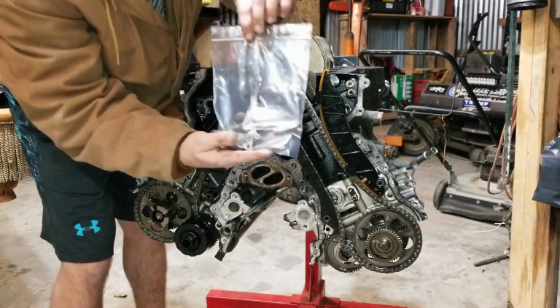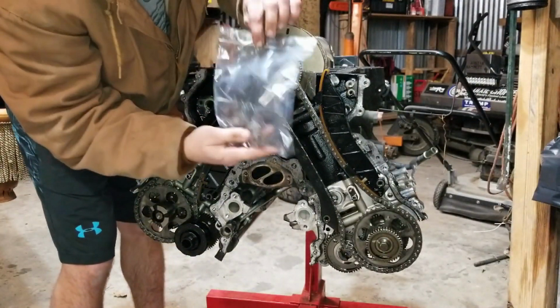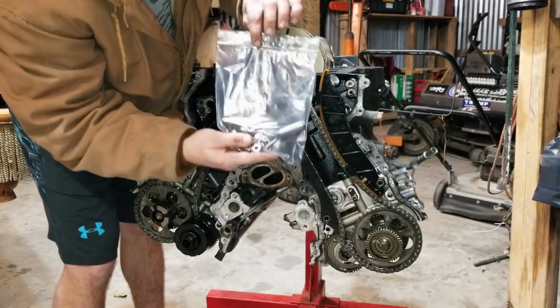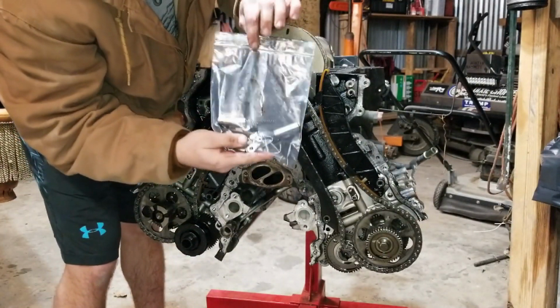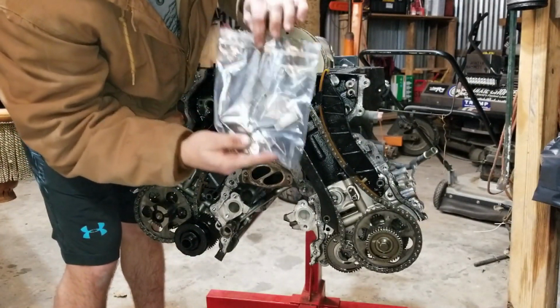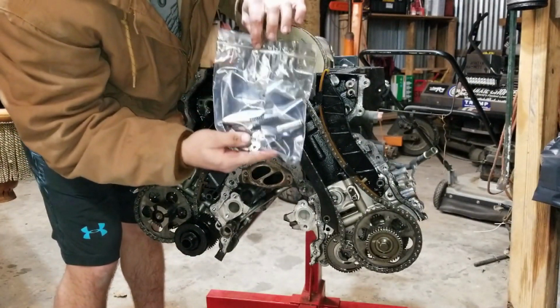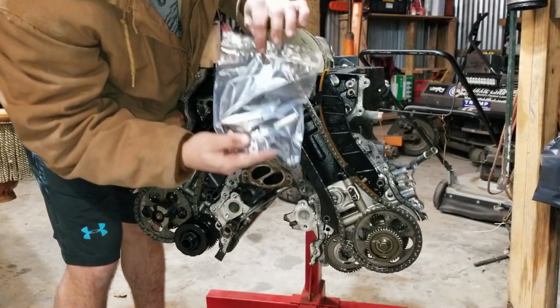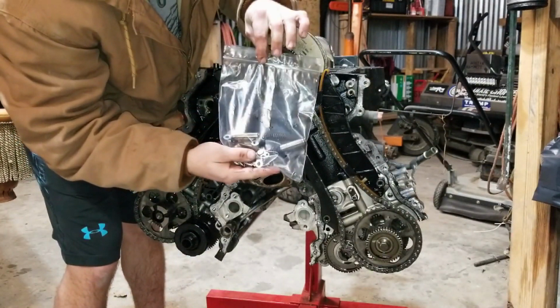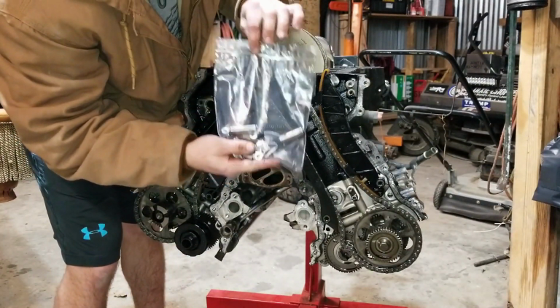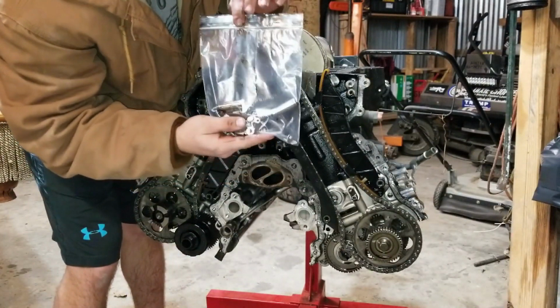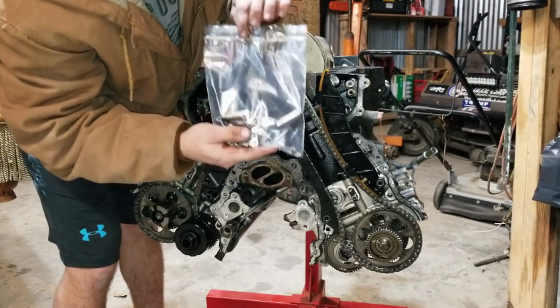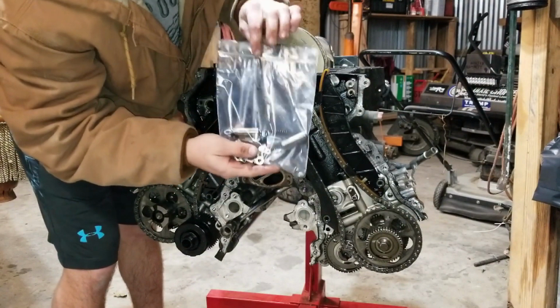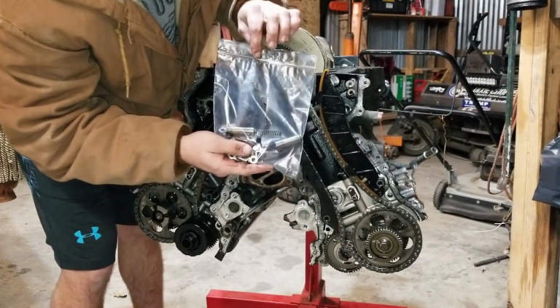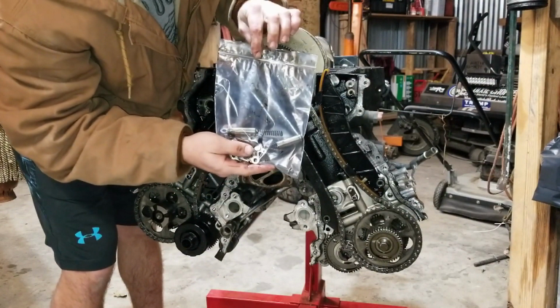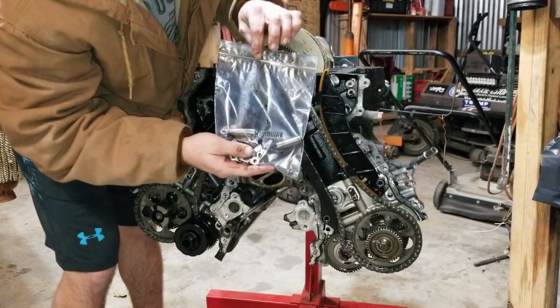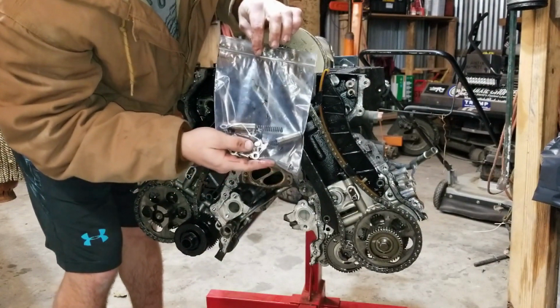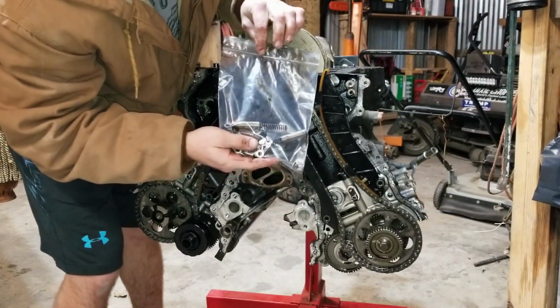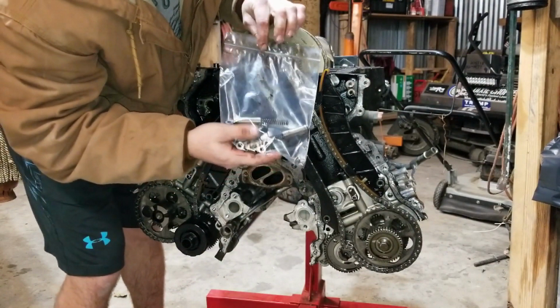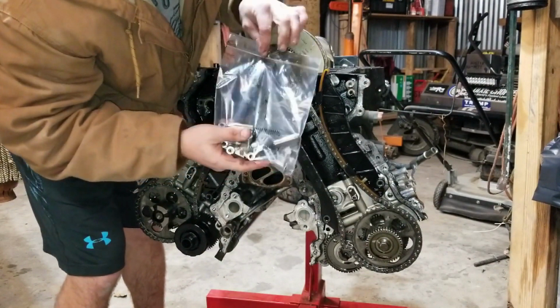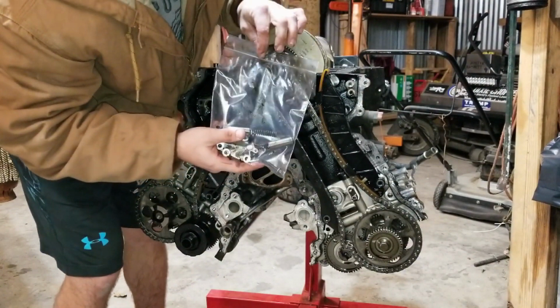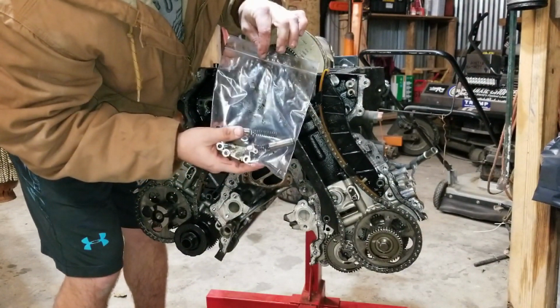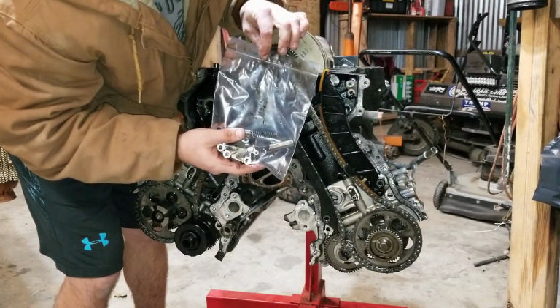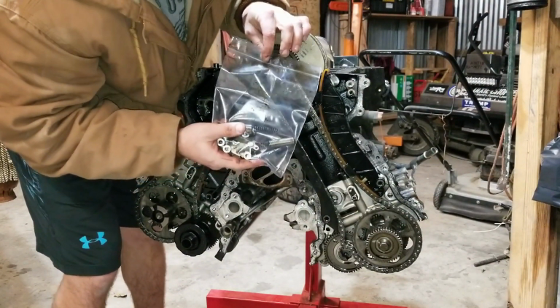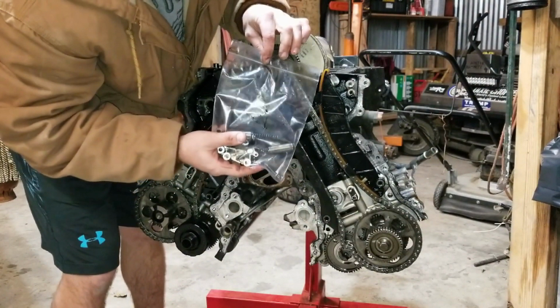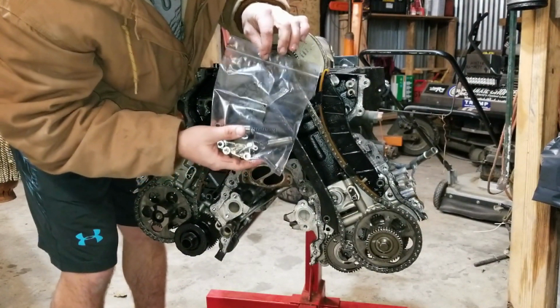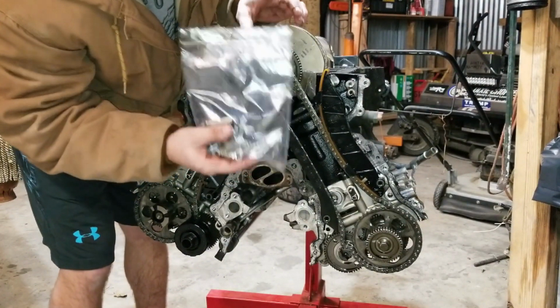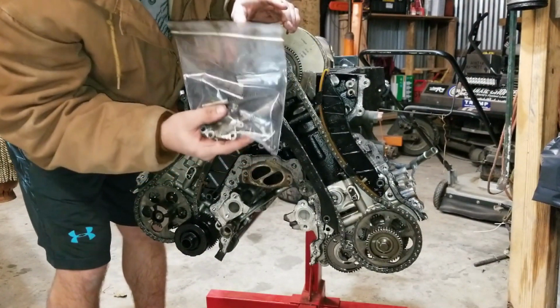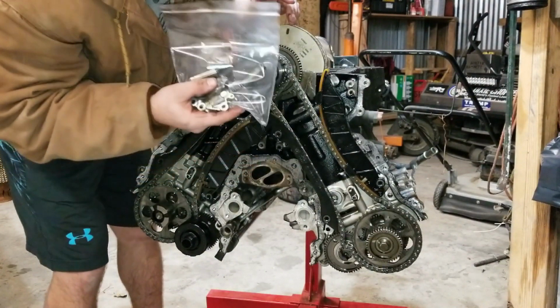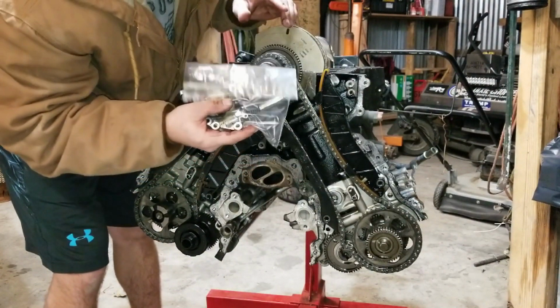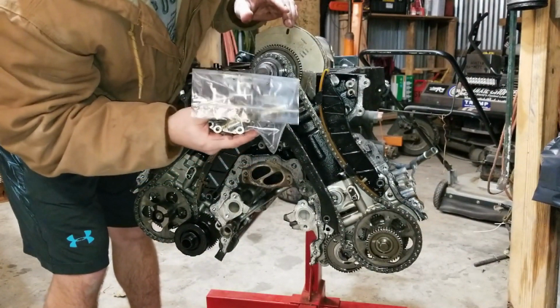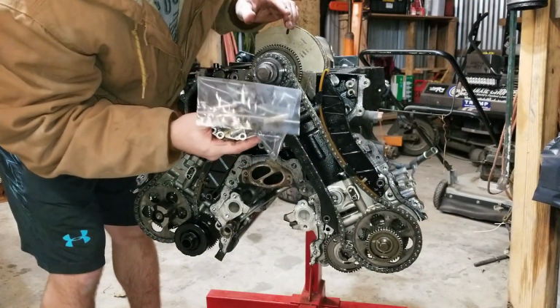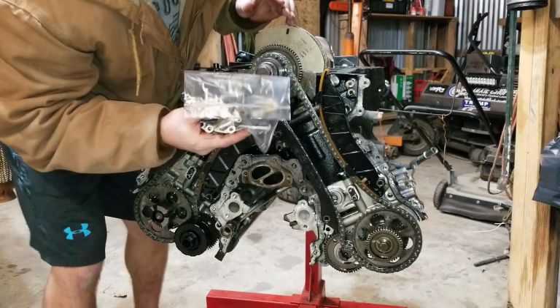Make sure you bag and label all your parts. I was not doing that at the beginning — I knew better — but bag and label your parts.